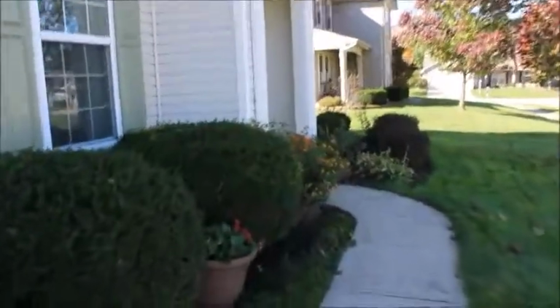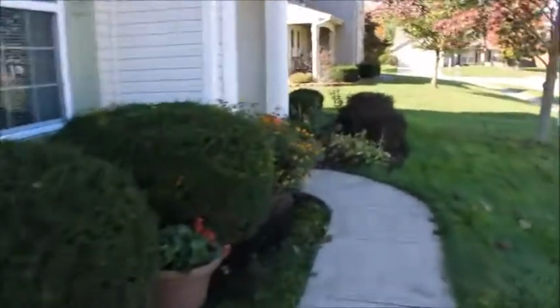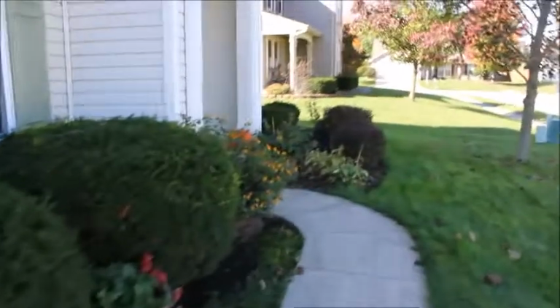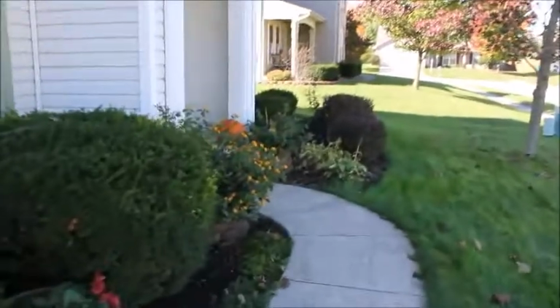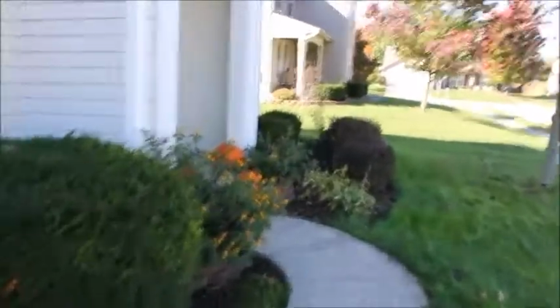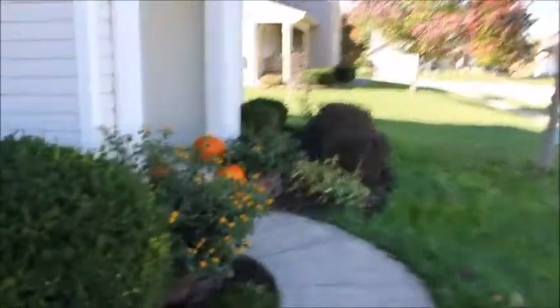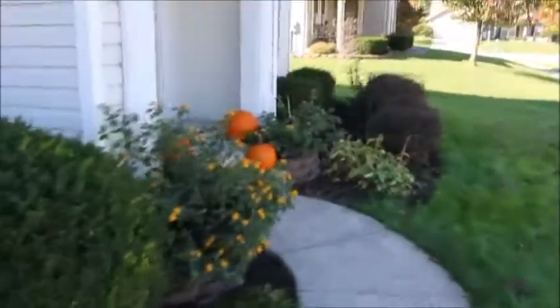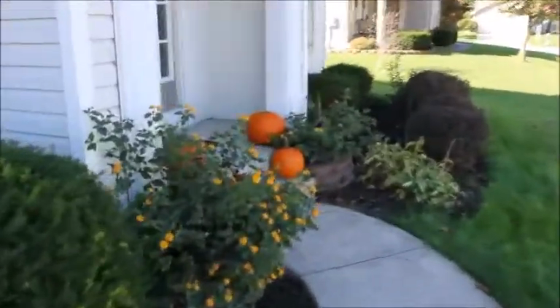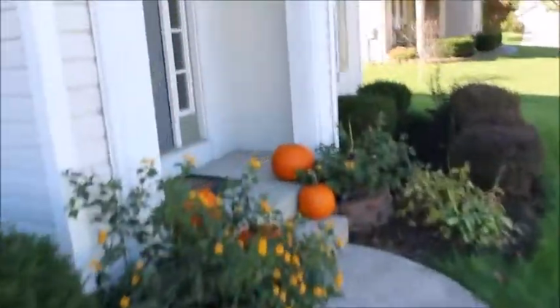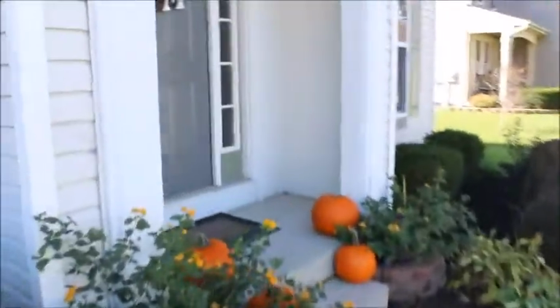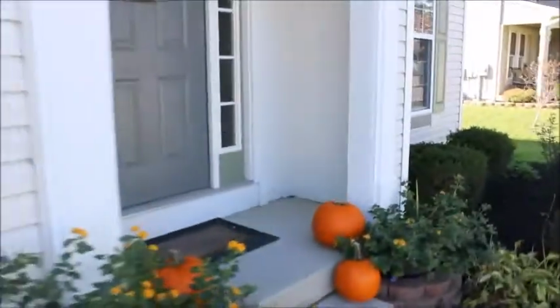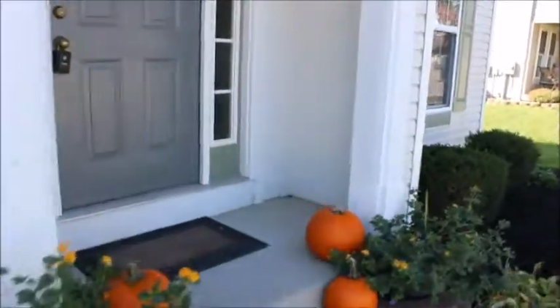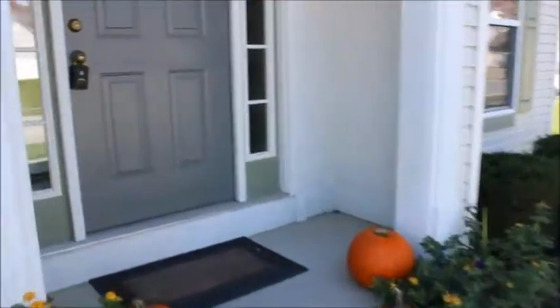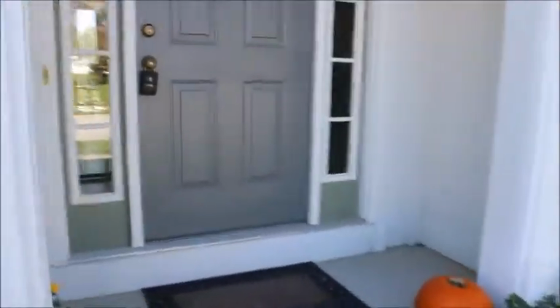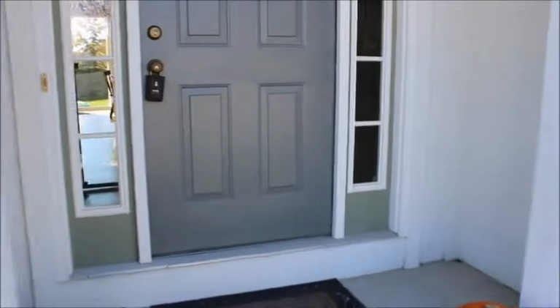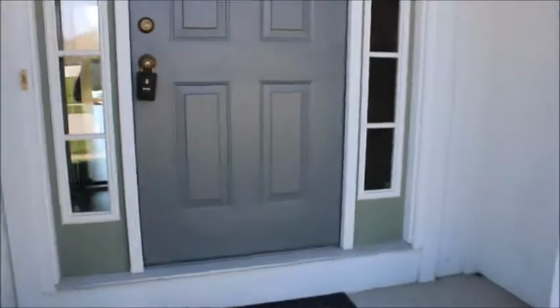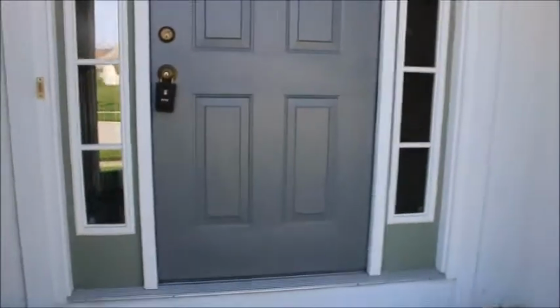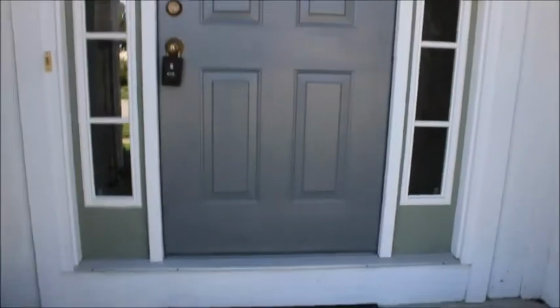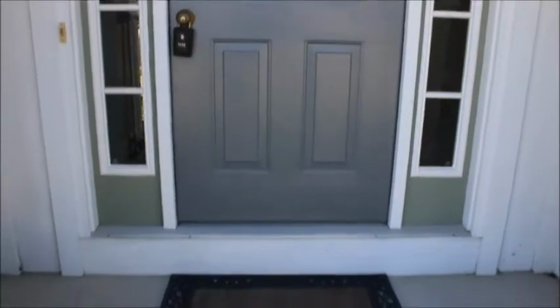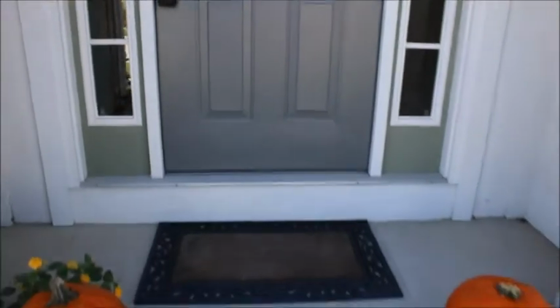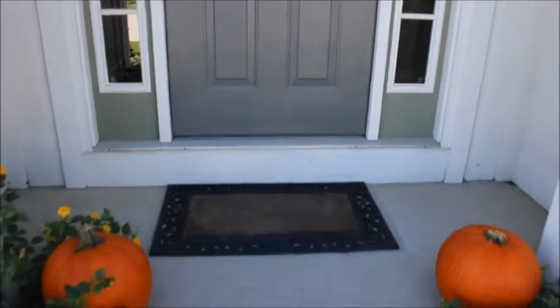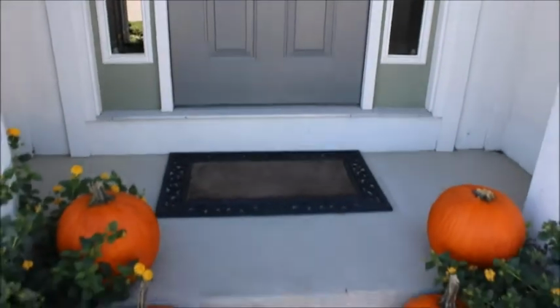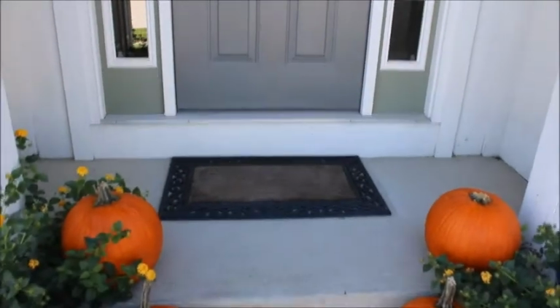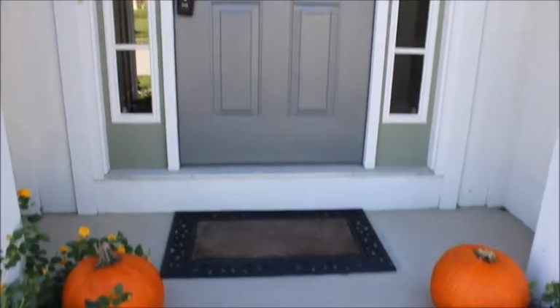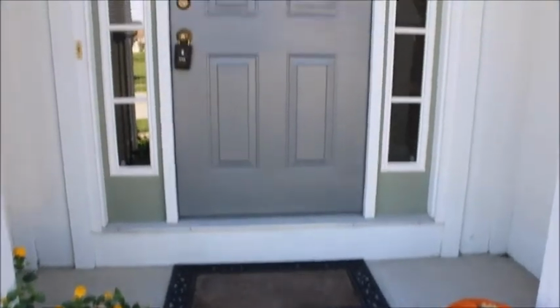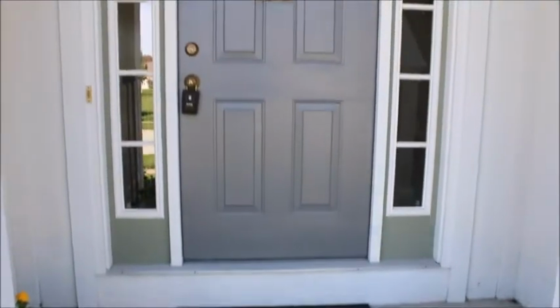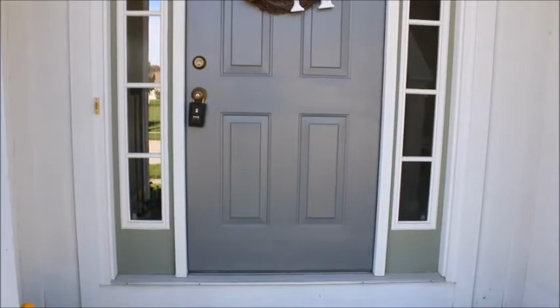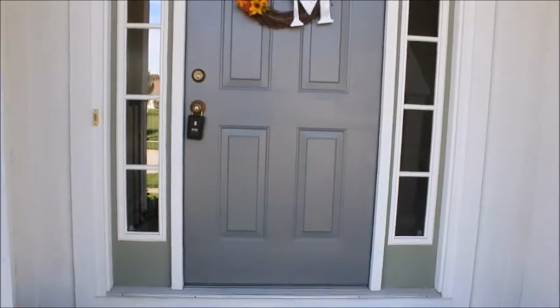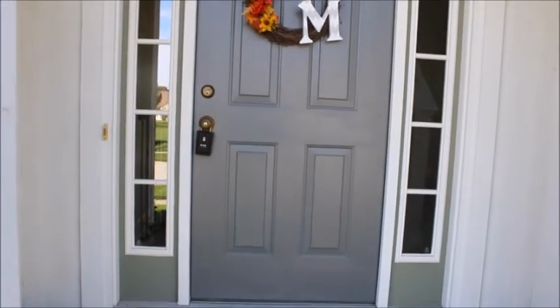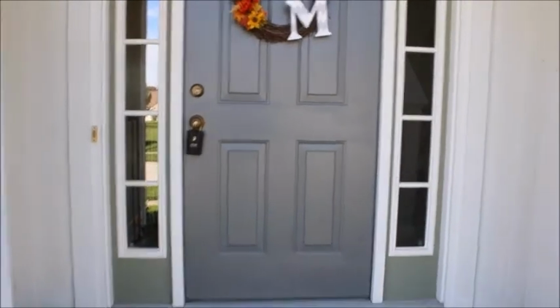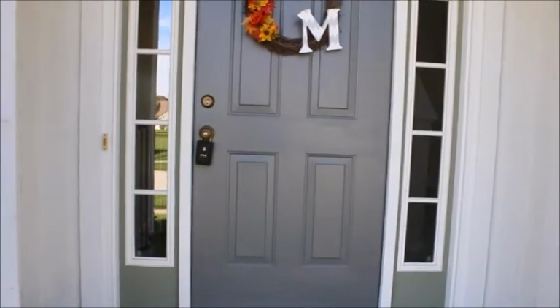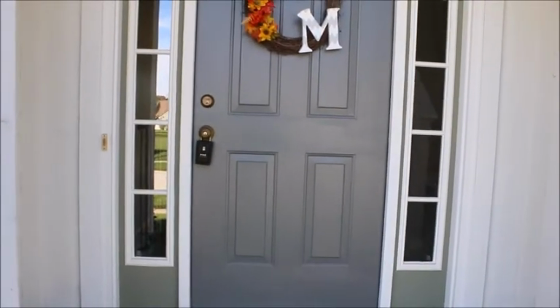Walking up to the front, we have a nice covered entry with two side lights going to the front door. Very welcoming and inviting. Let's go inside and take a look.